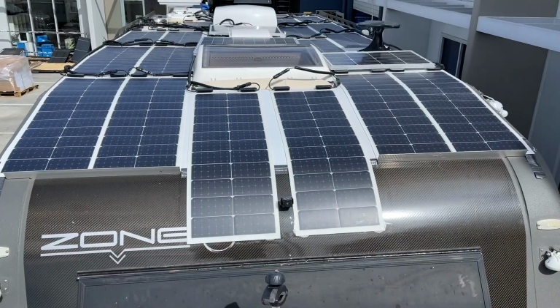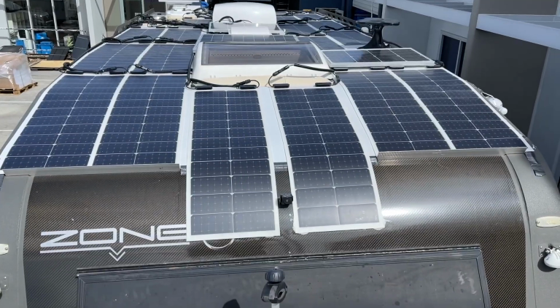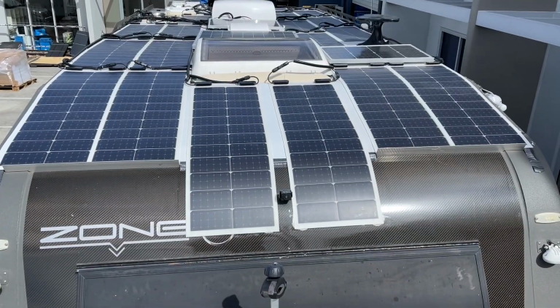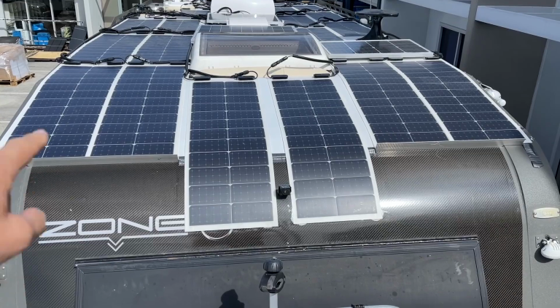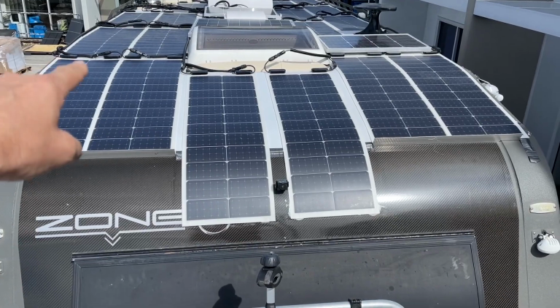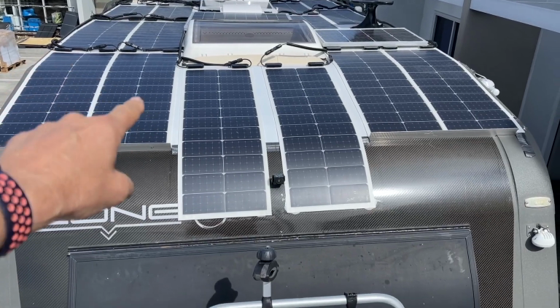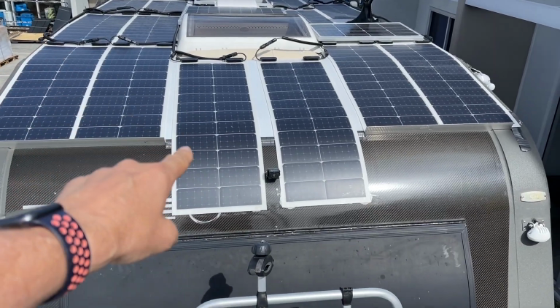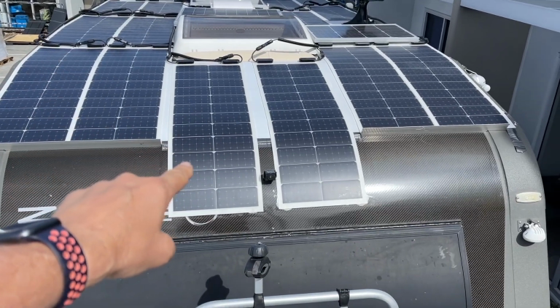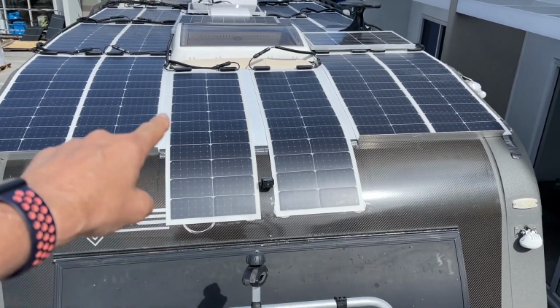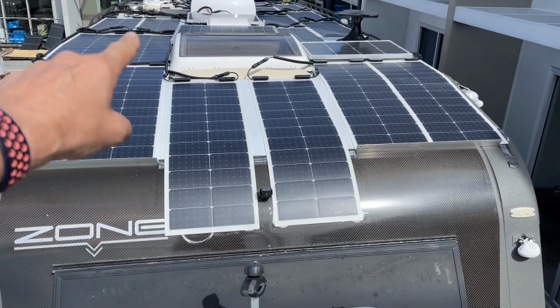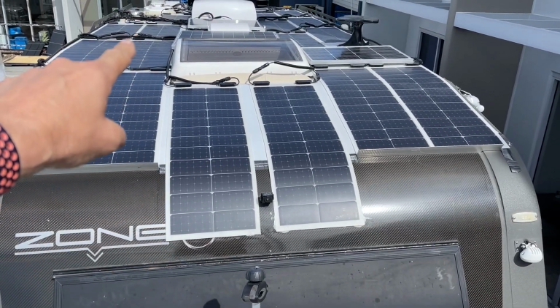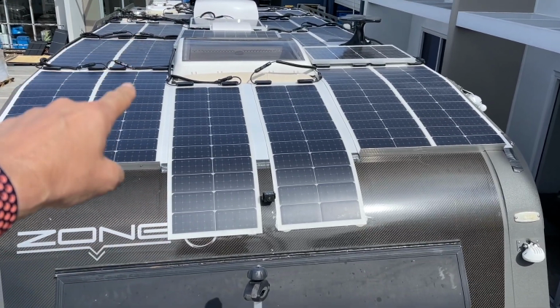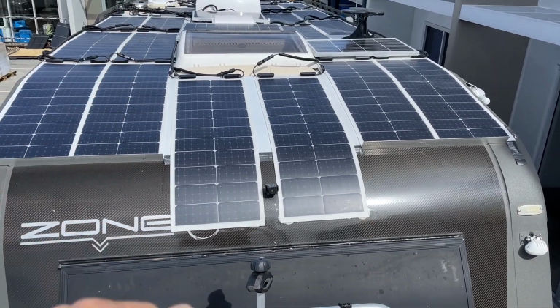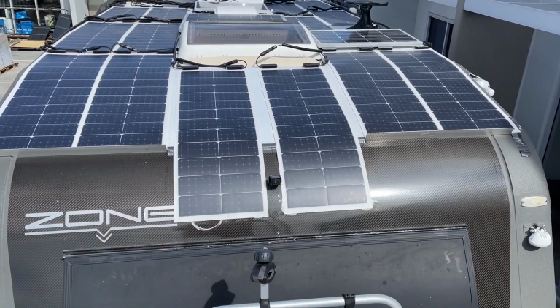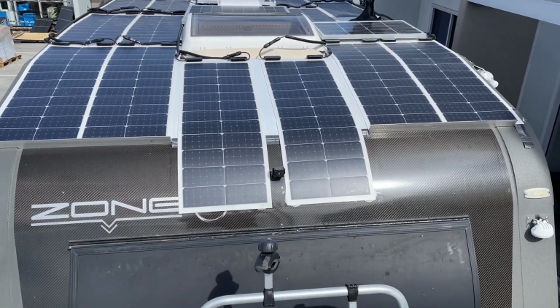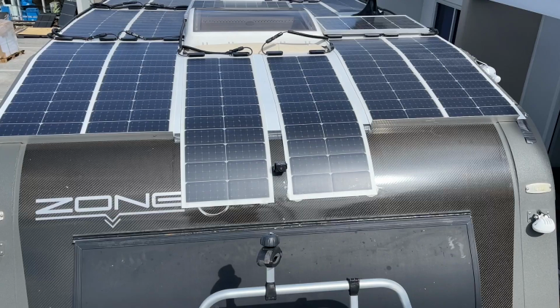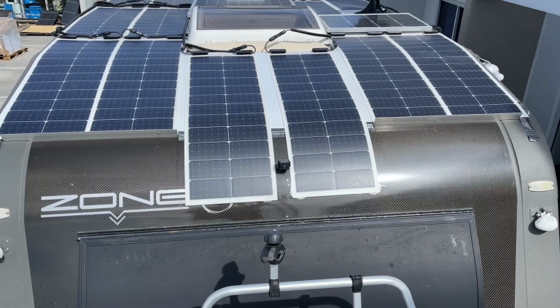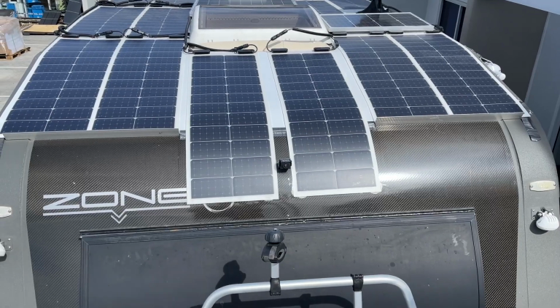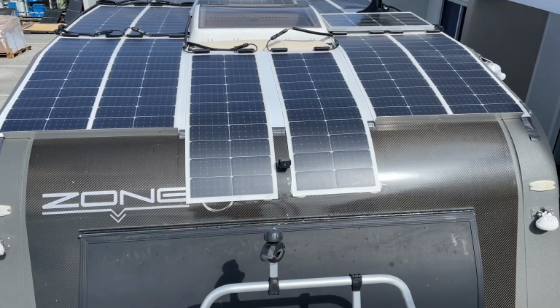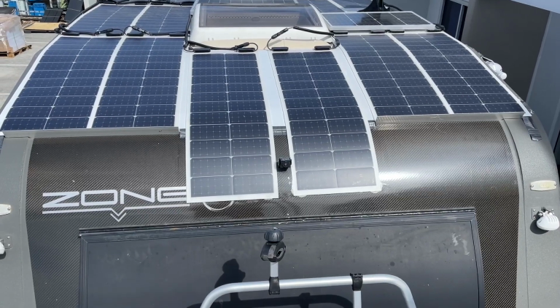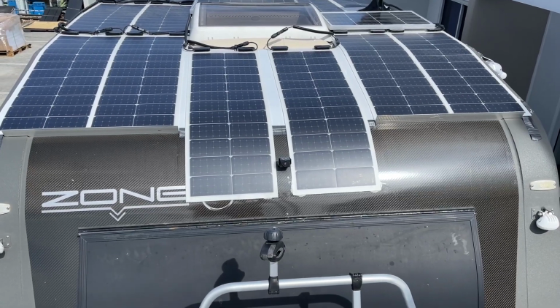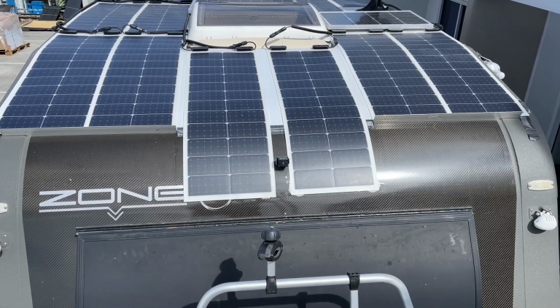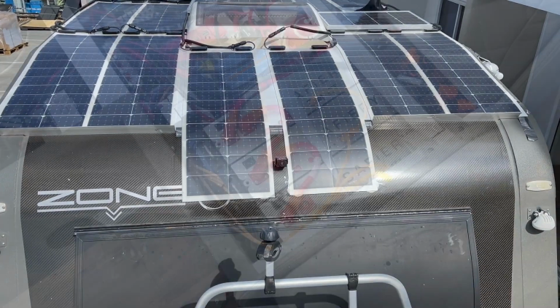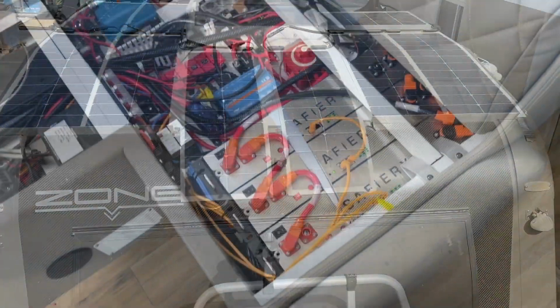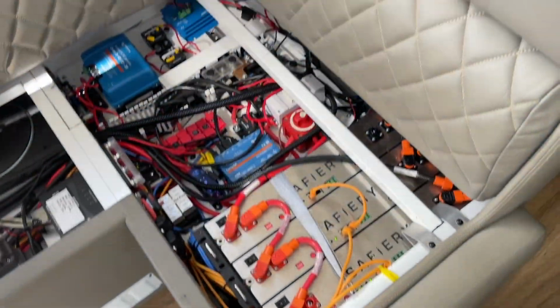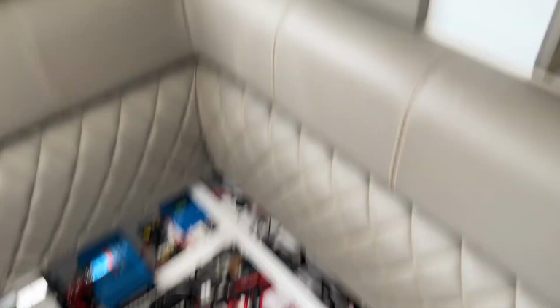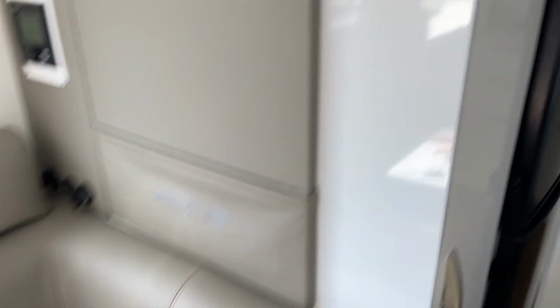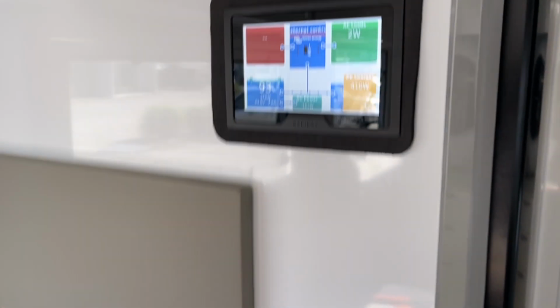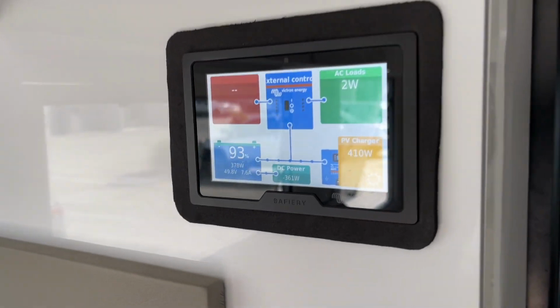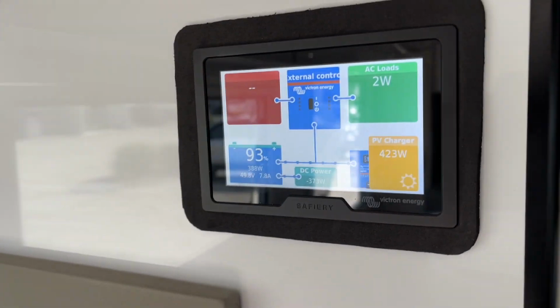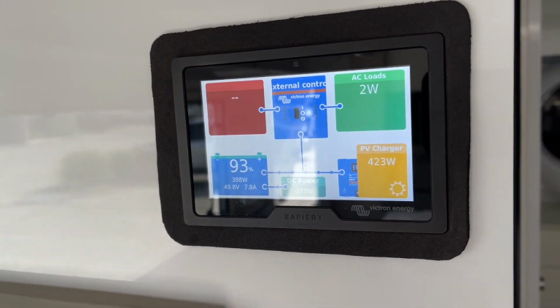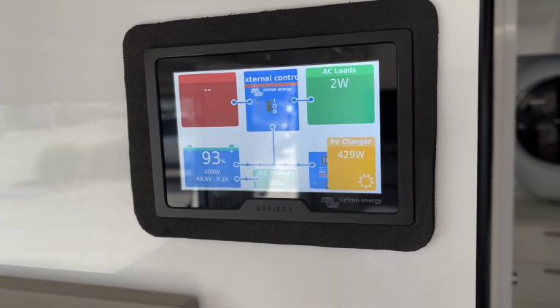Up here at the moment we've got 1500 watts of solar. We've started at the front and gone all the way to the back. Now I'm going to show you inside what the result is that we've got today. It's a pretty average day, so let's go inside. We have batteries down the bottom here, and here's our display.